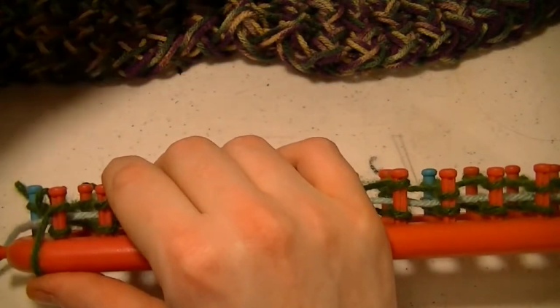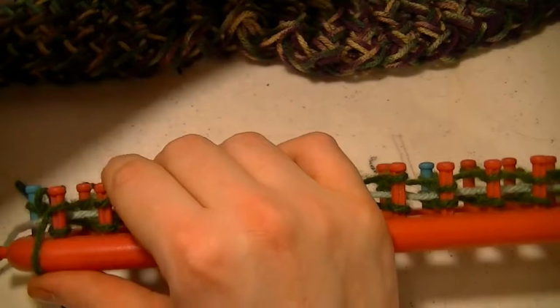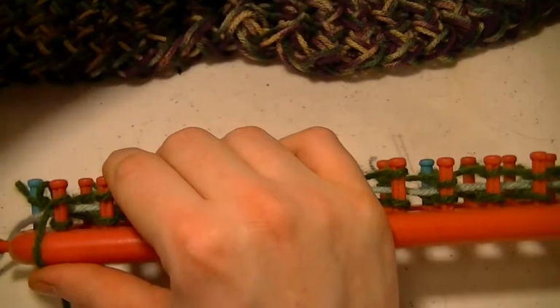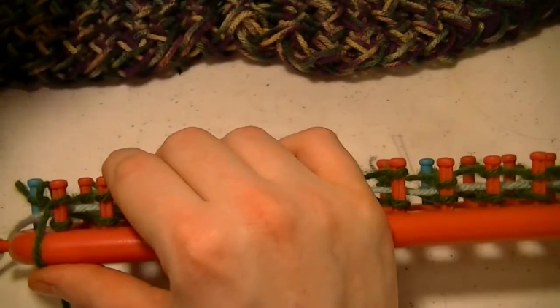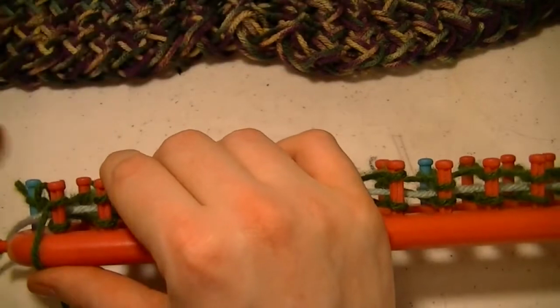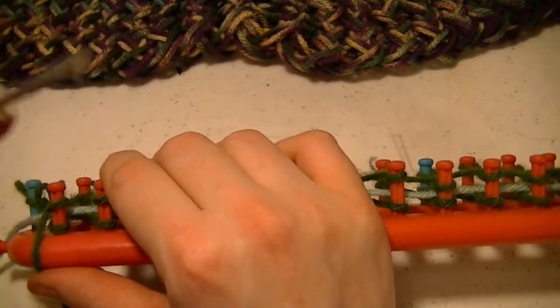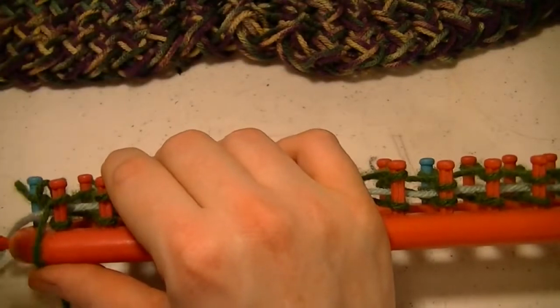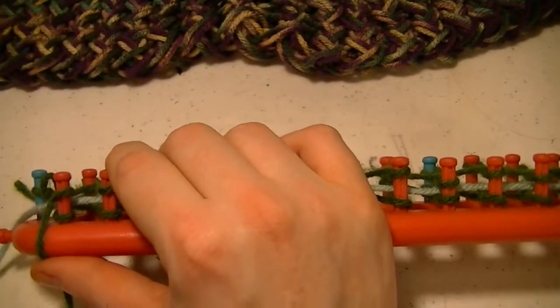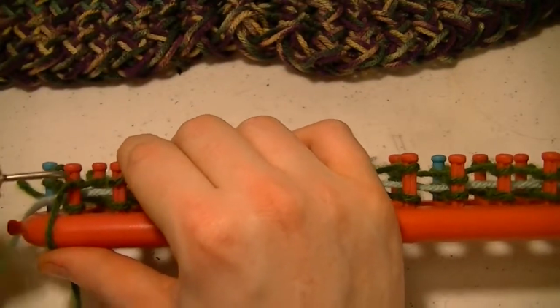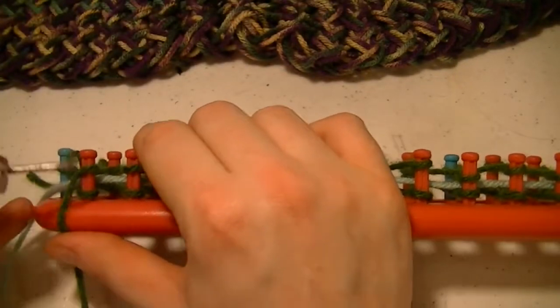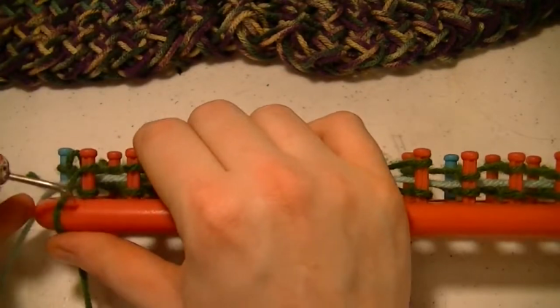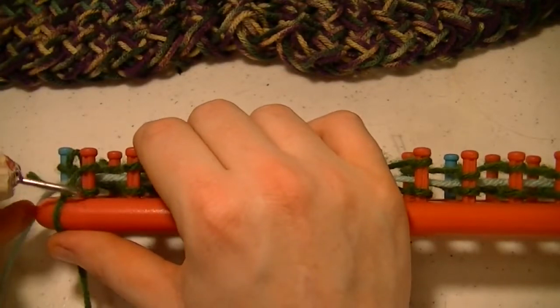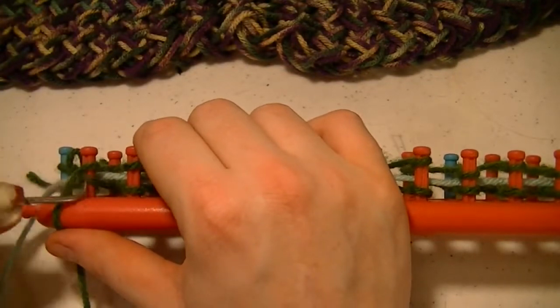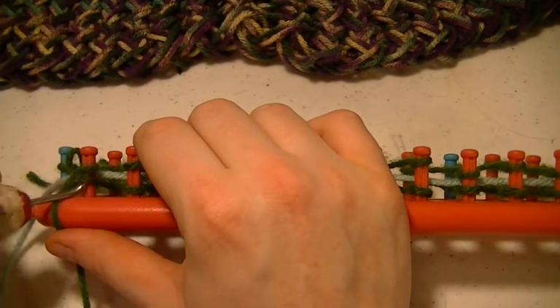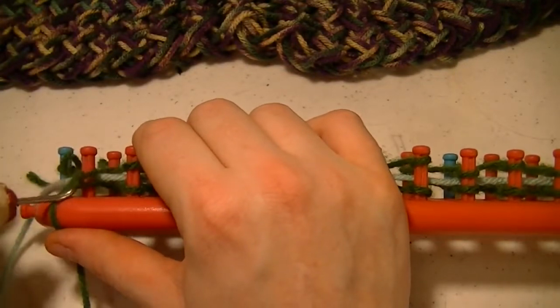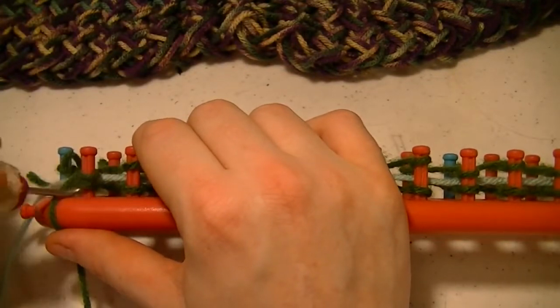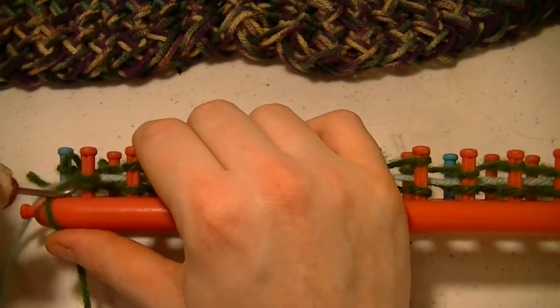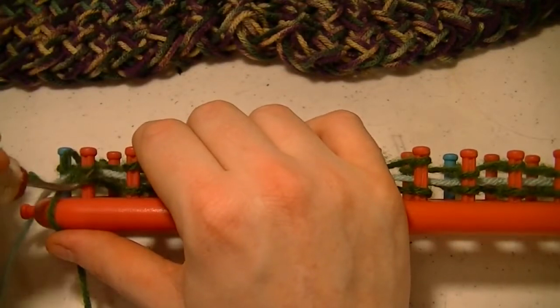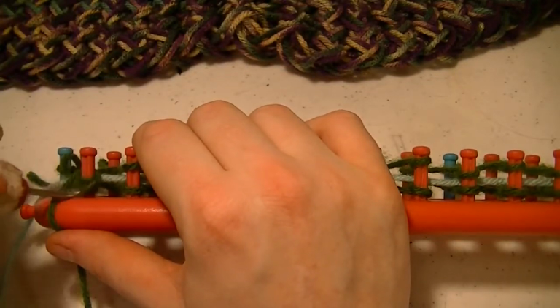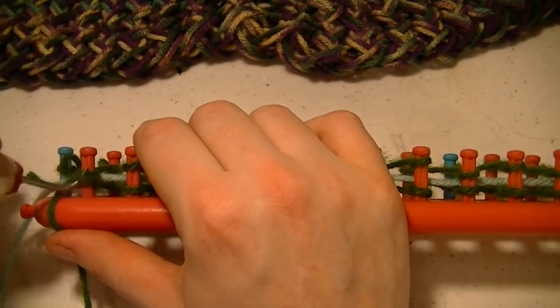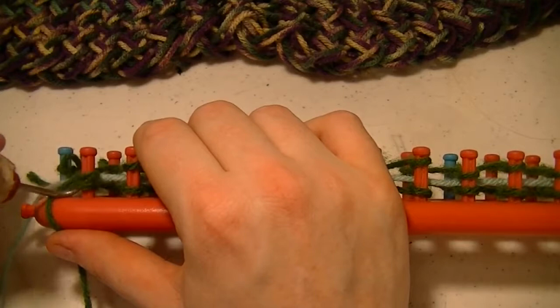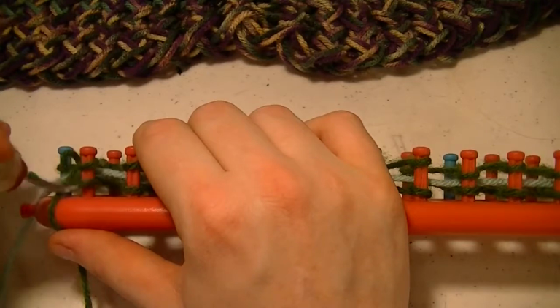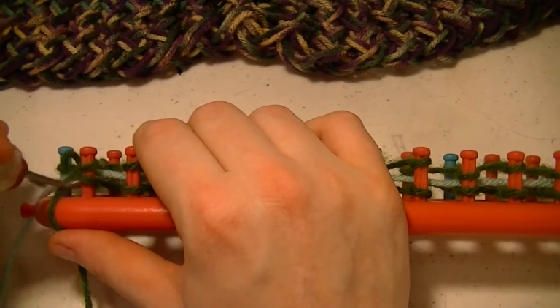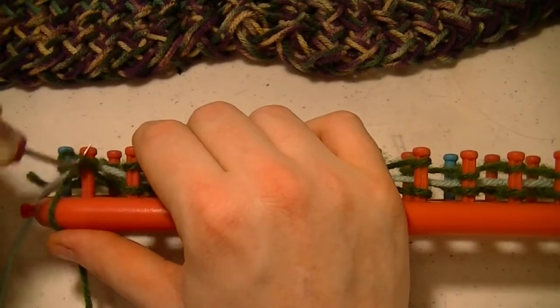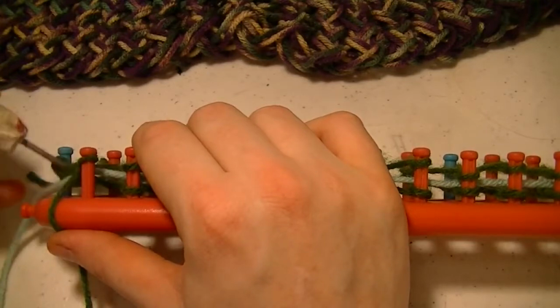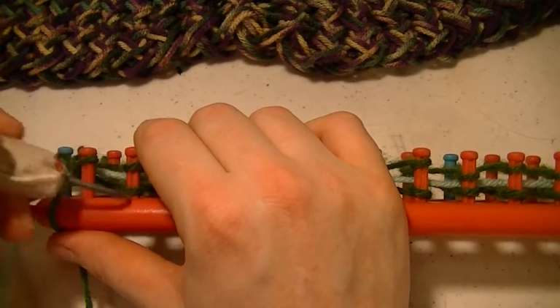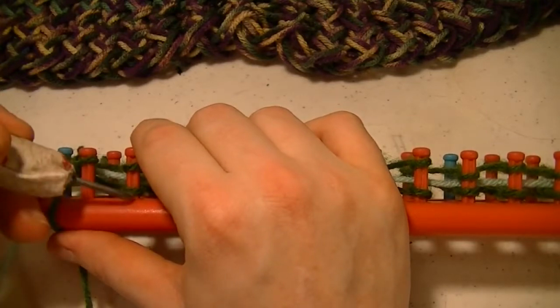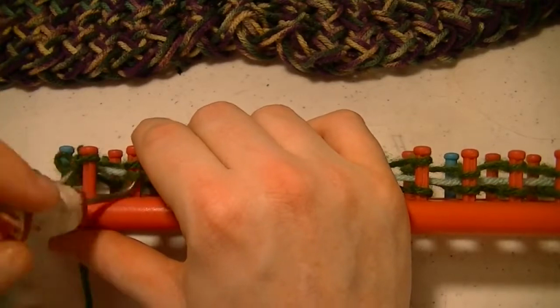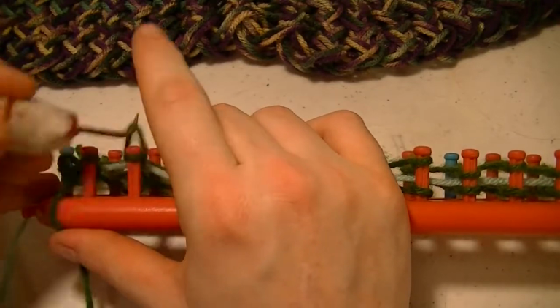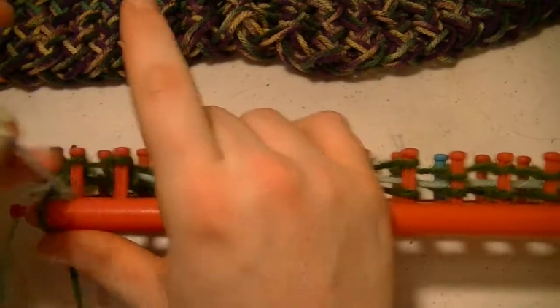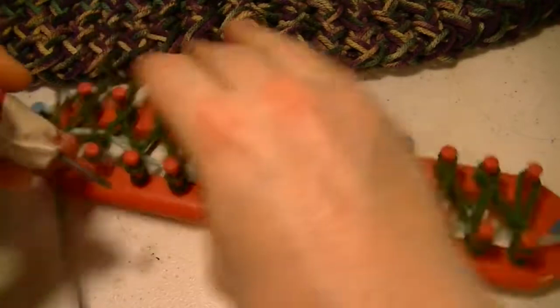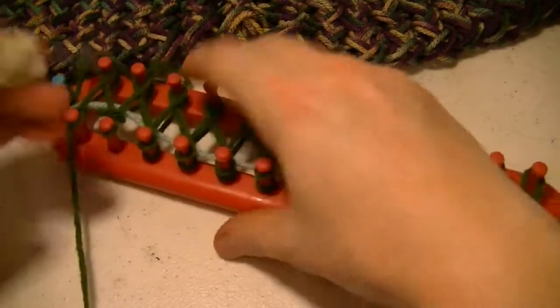That's a crochet hook — here's my knitting hook. So now, at this point, pull bottom over the top.